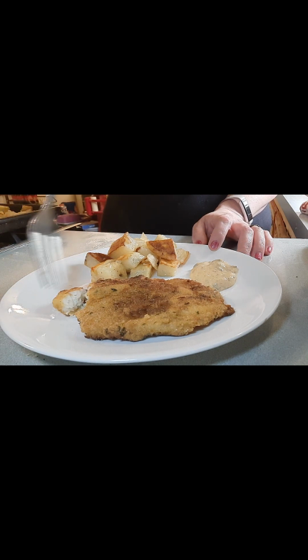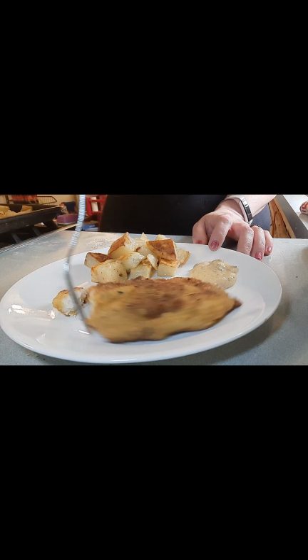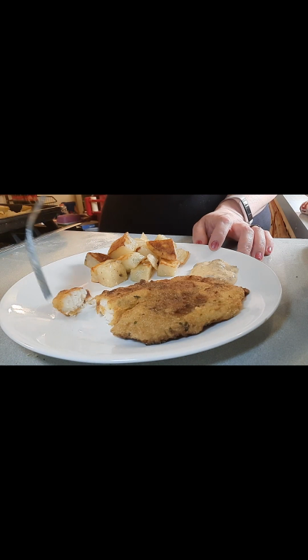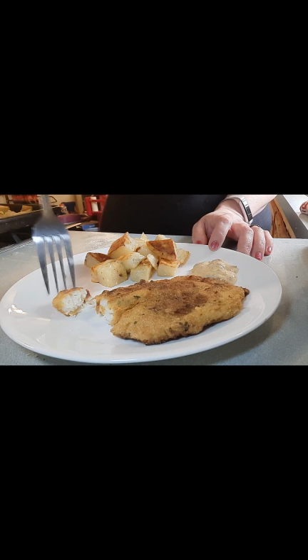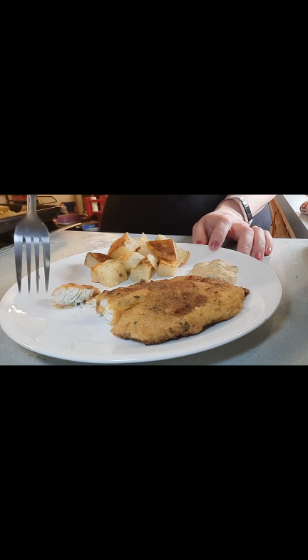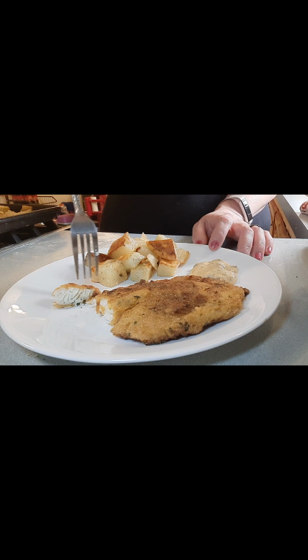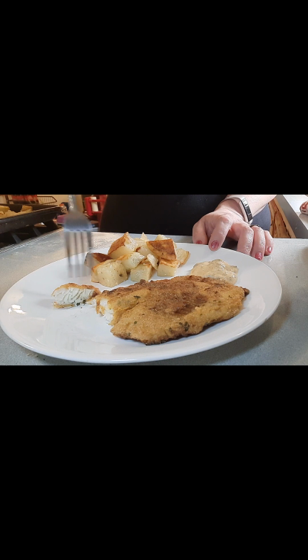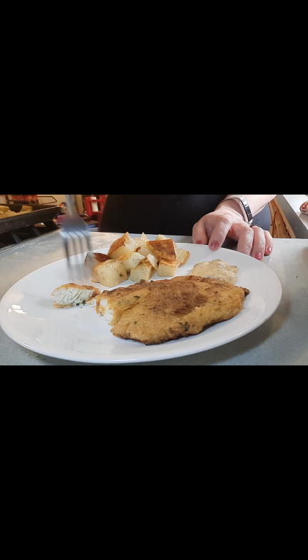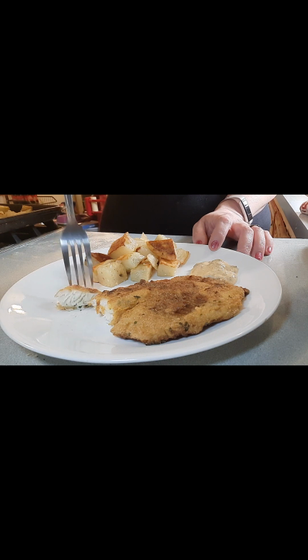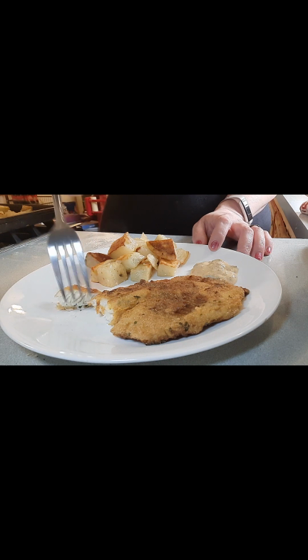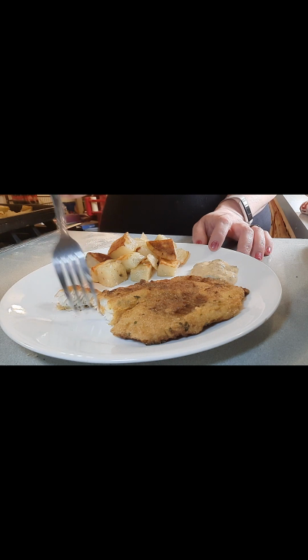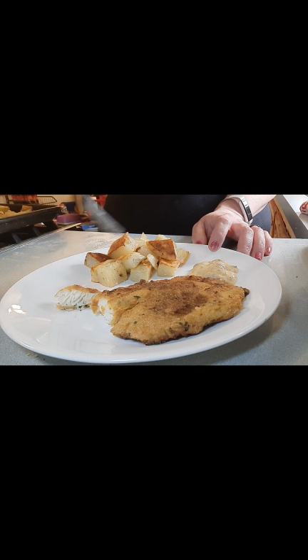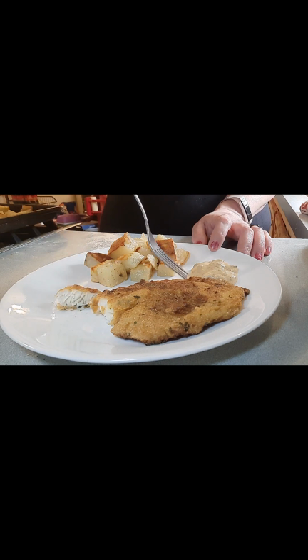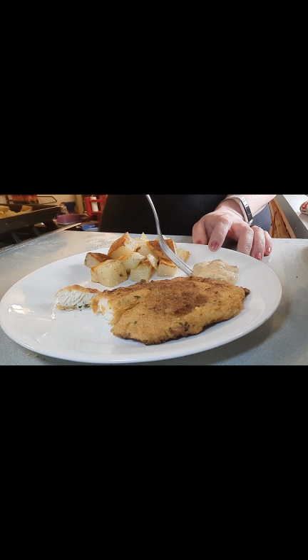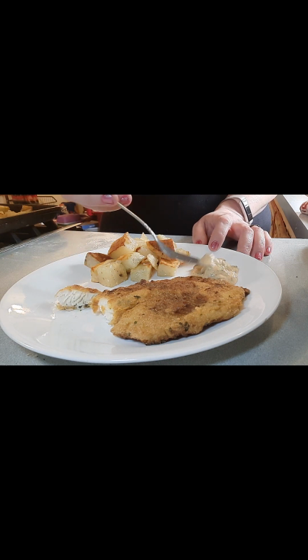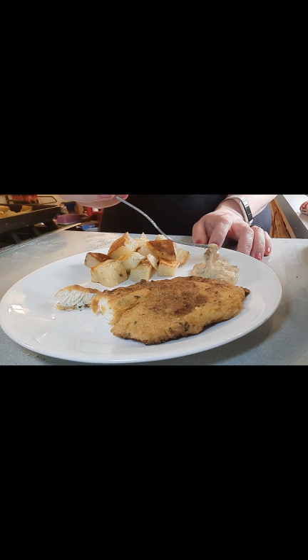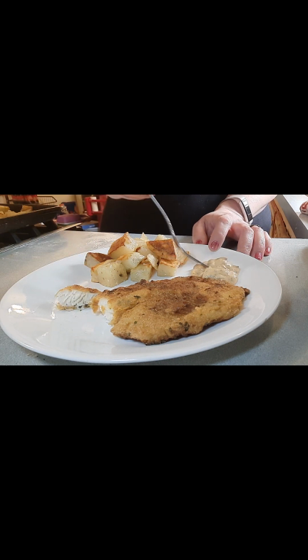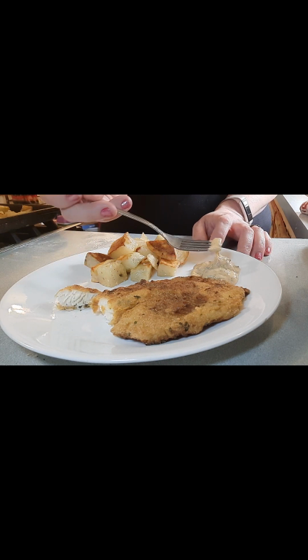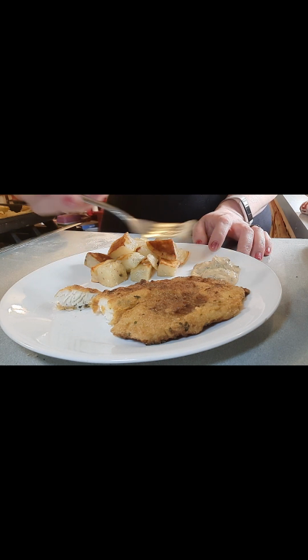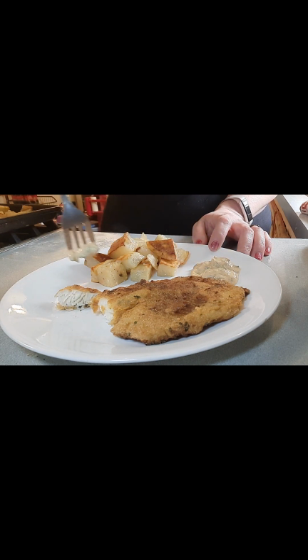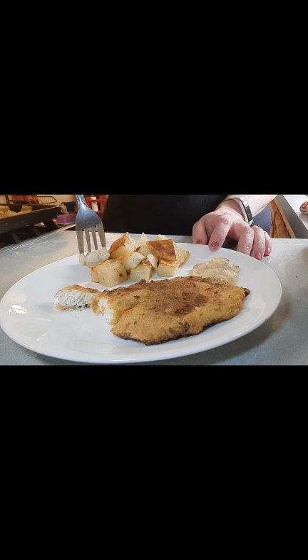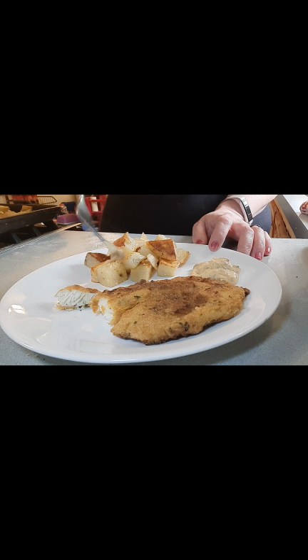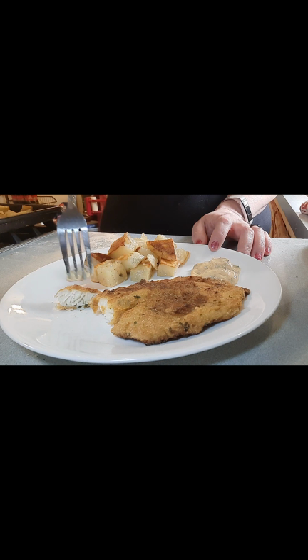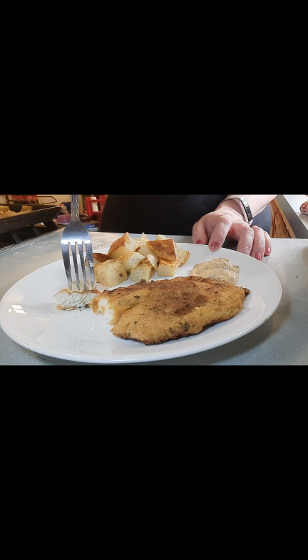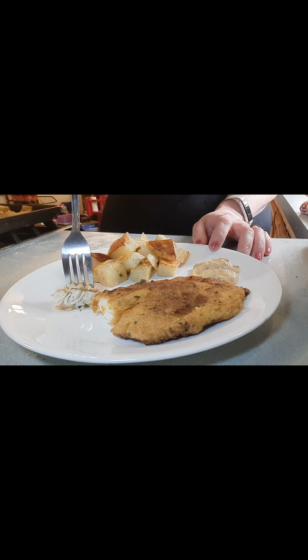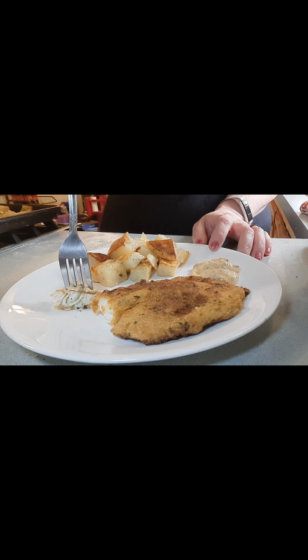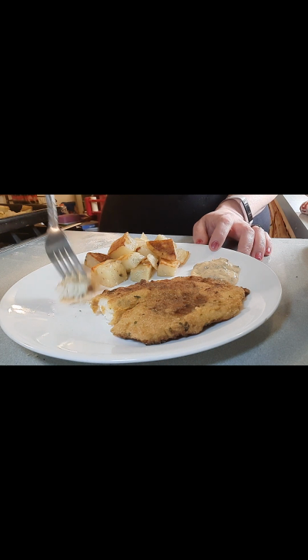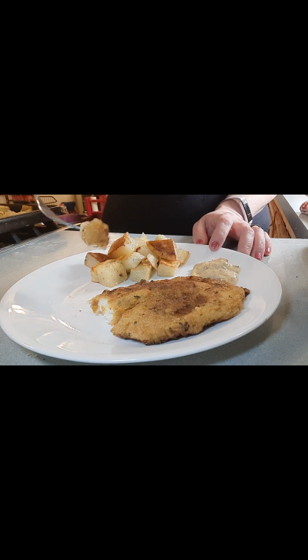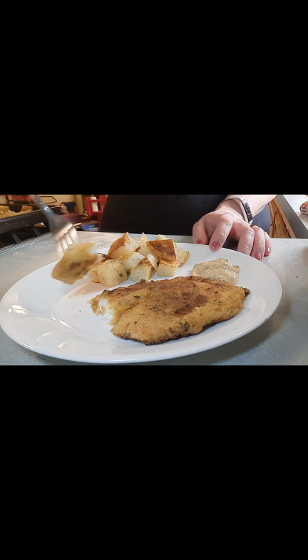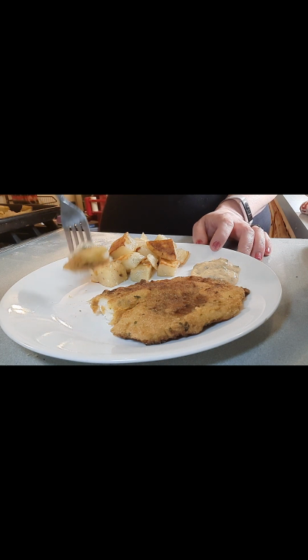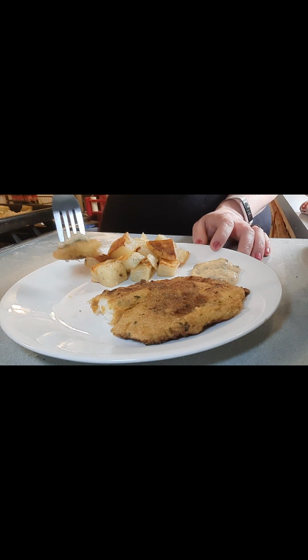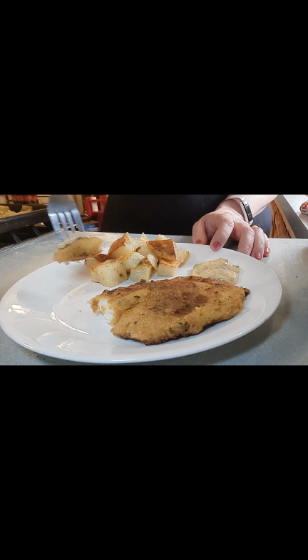I'm going to say this is the thicker side, and it is cooked beautifully — nice and flaky. A little dip, a little fish. There you go.